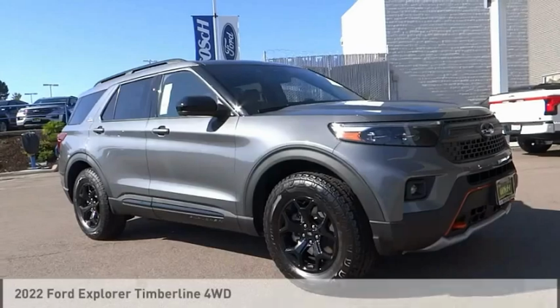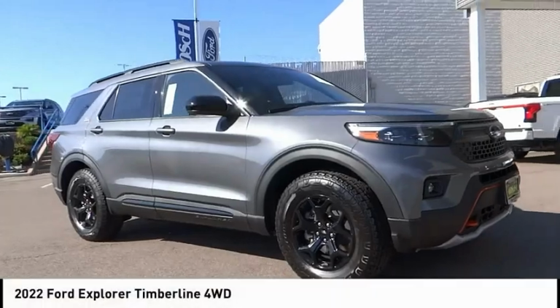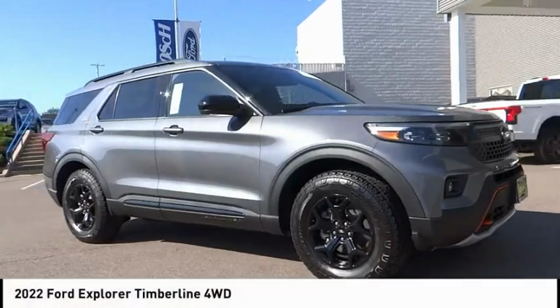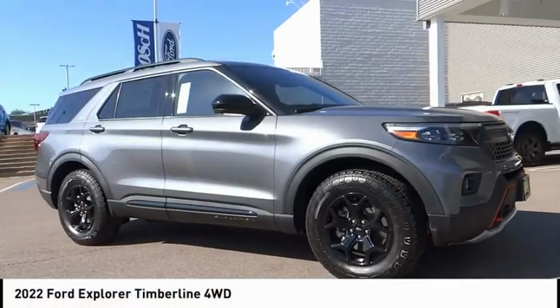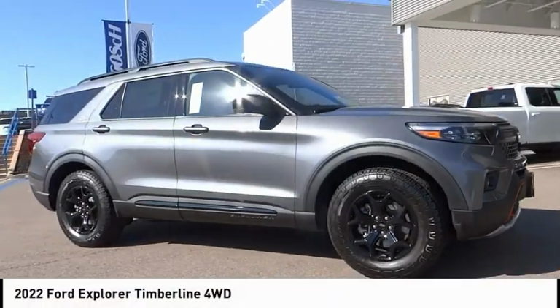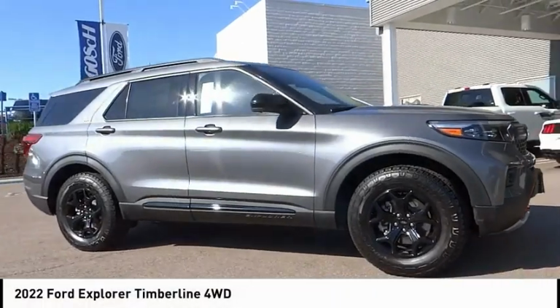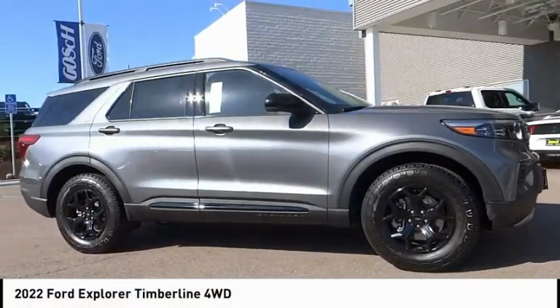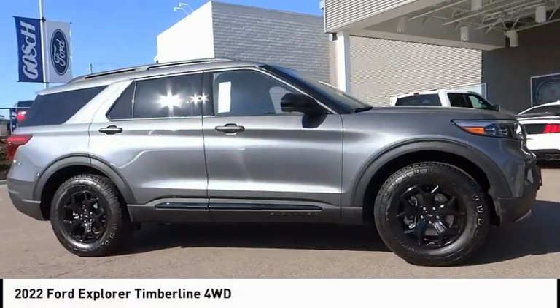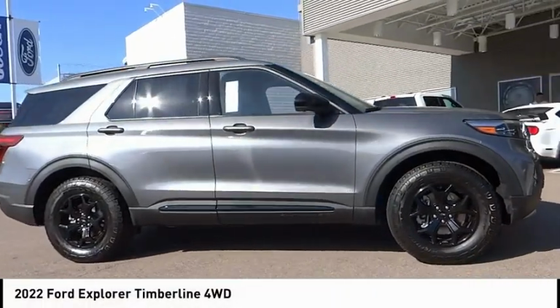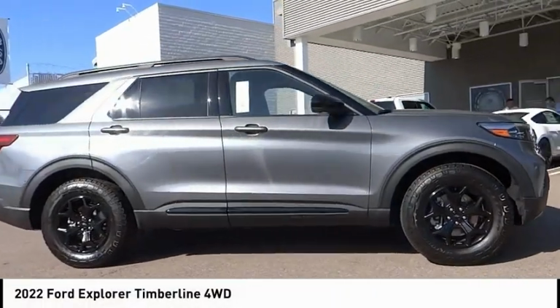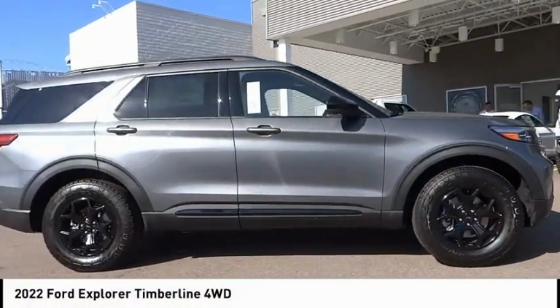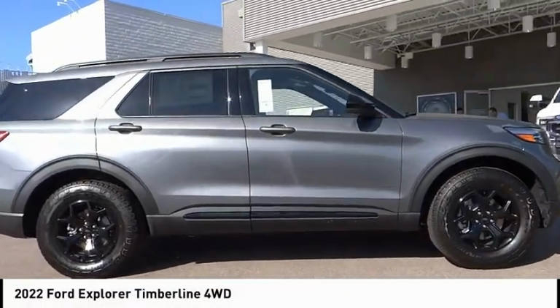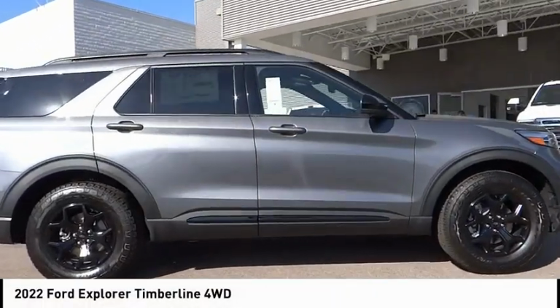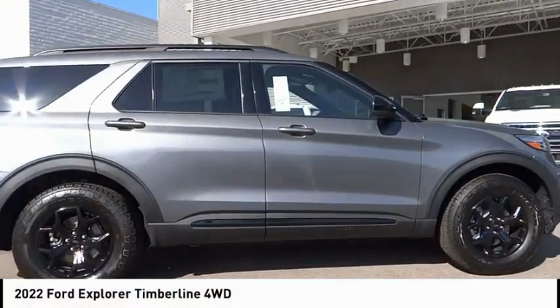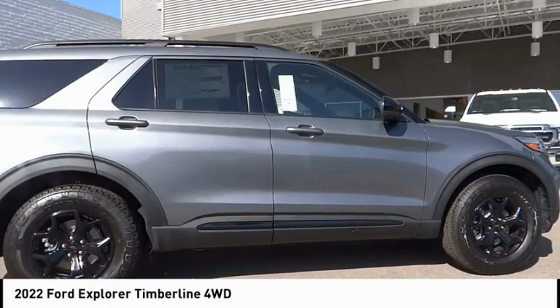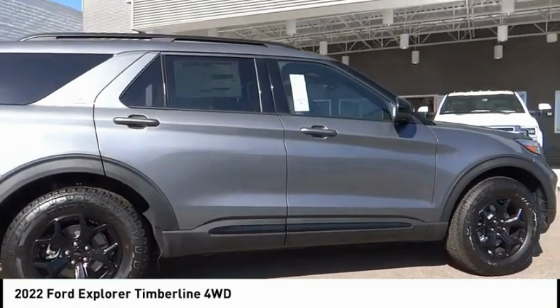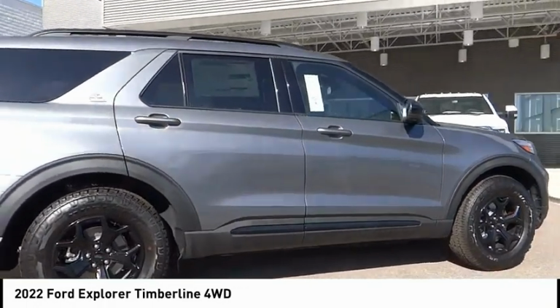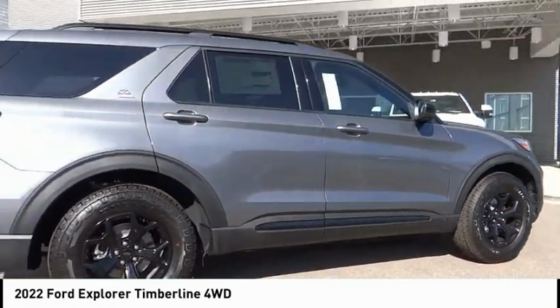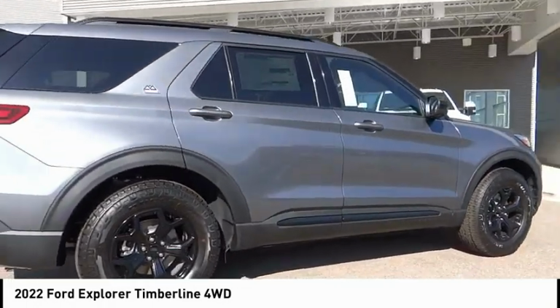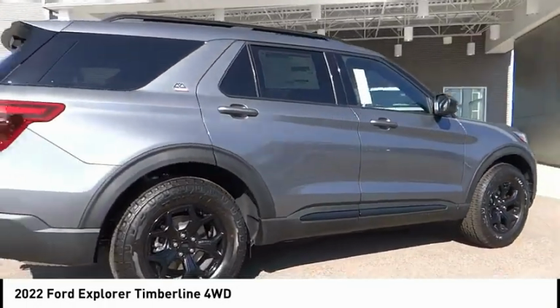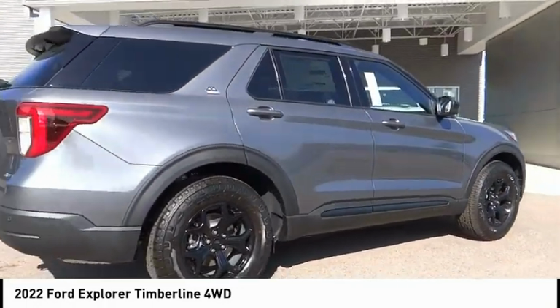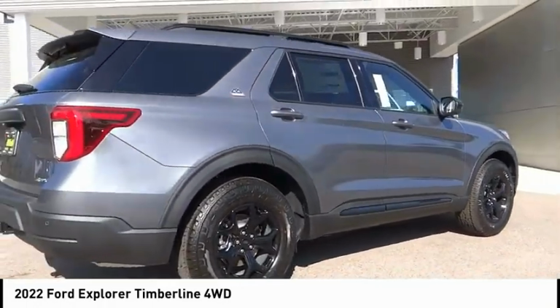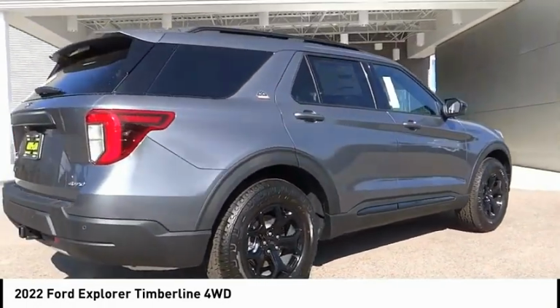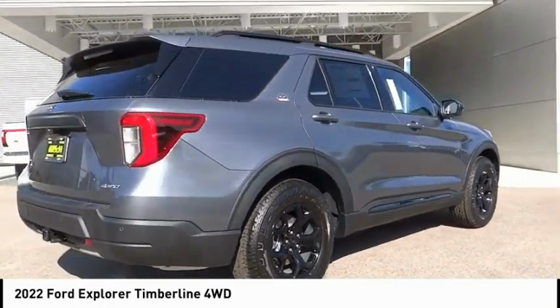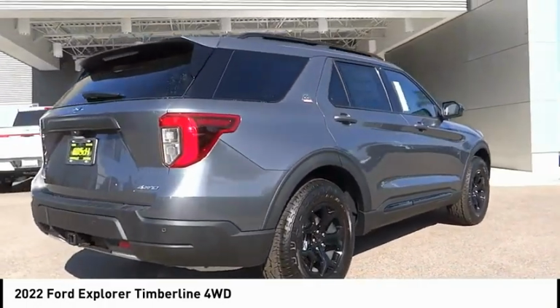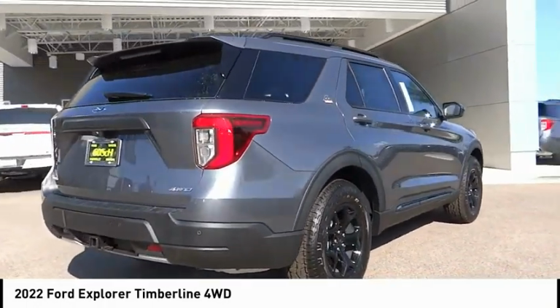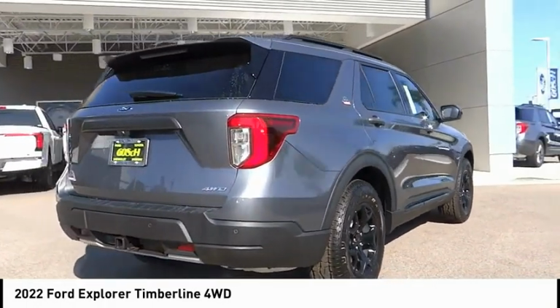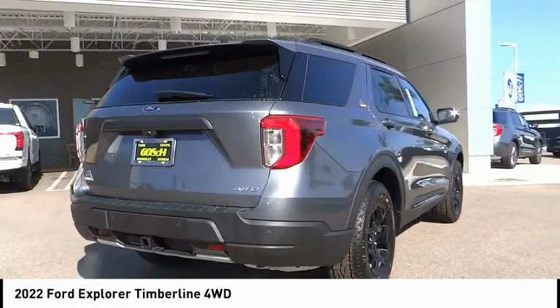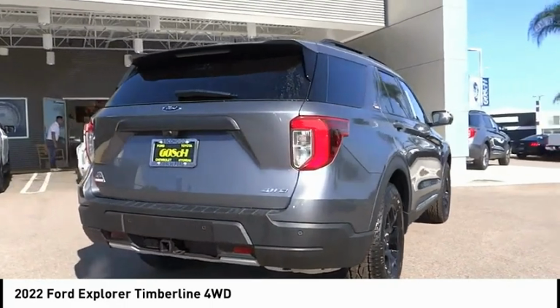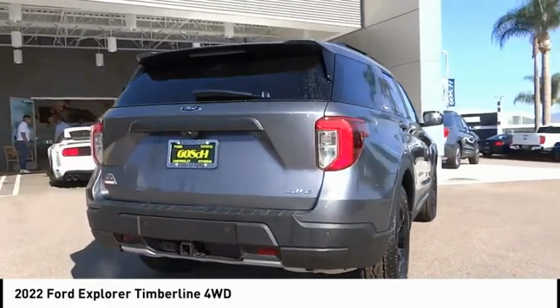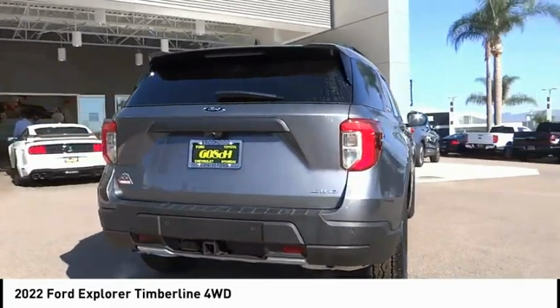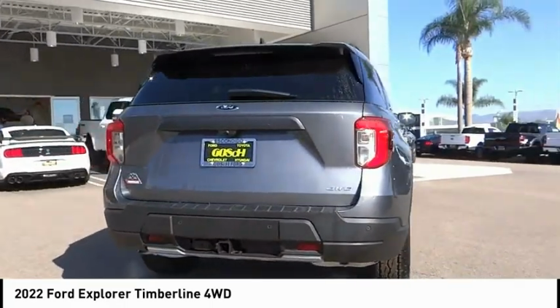You are going to love the 2022 Explorer. You've got a lot of capabilities to call on in a Ford Explorer. Don't underestimate your choices. This vehicle has less than 100 miles.